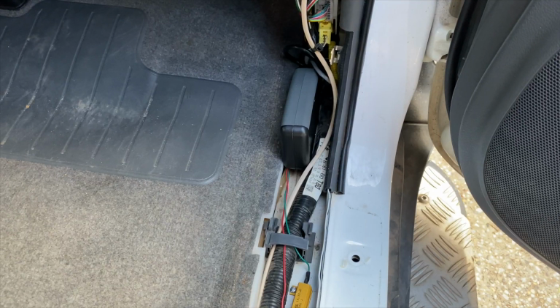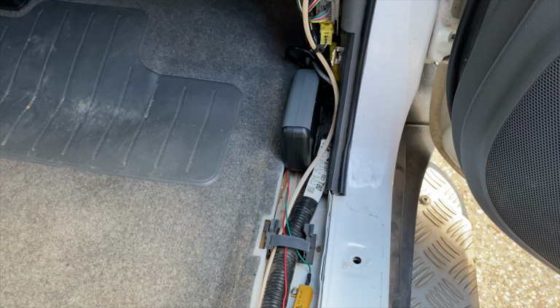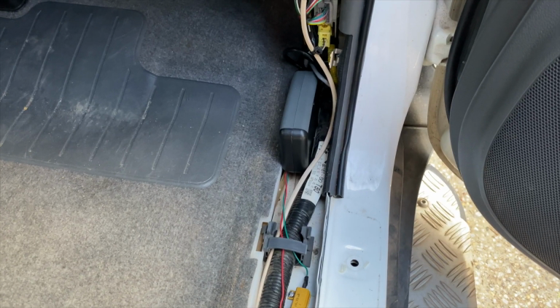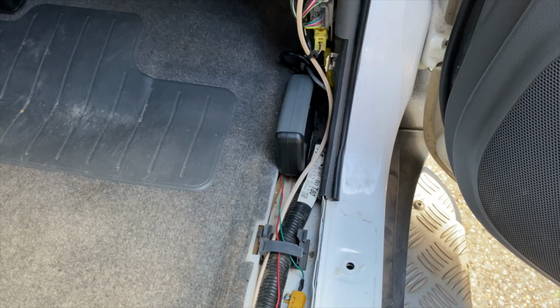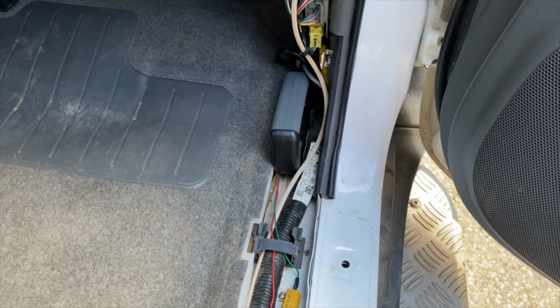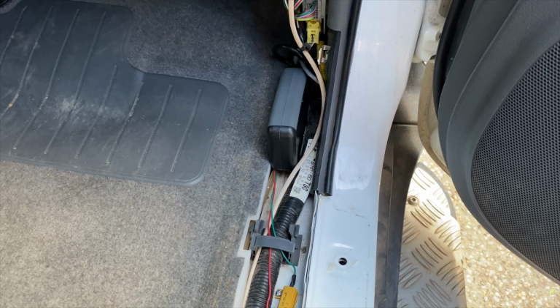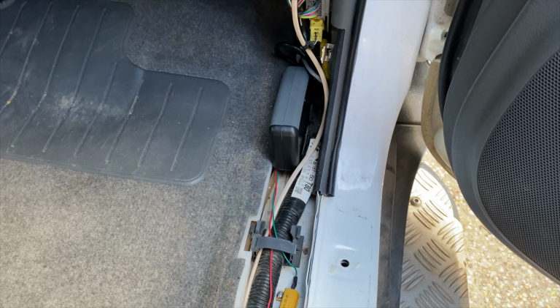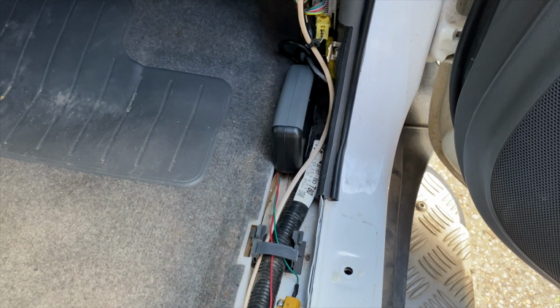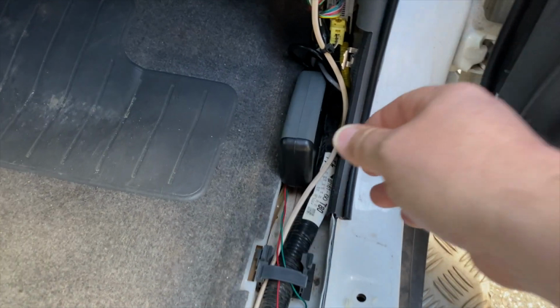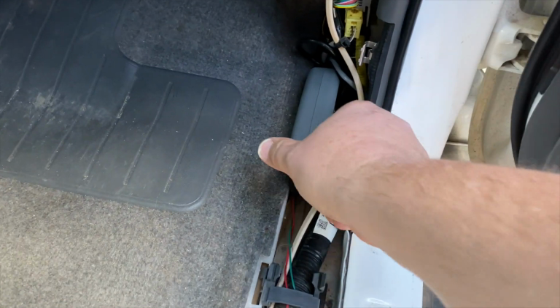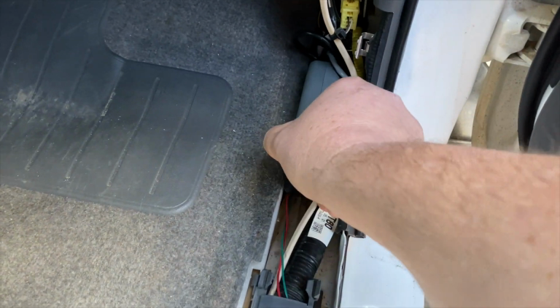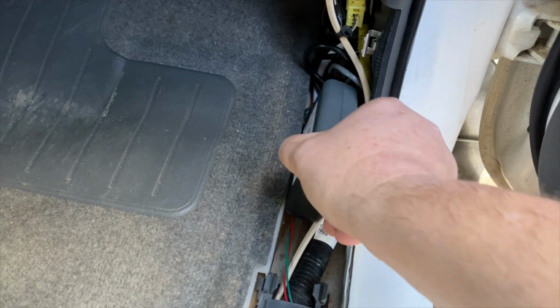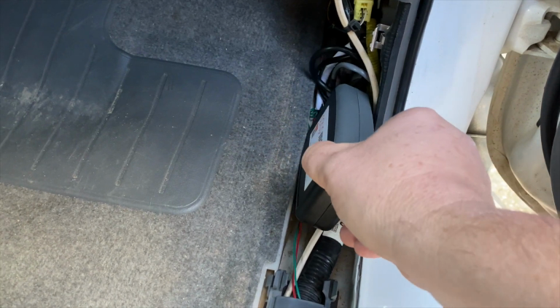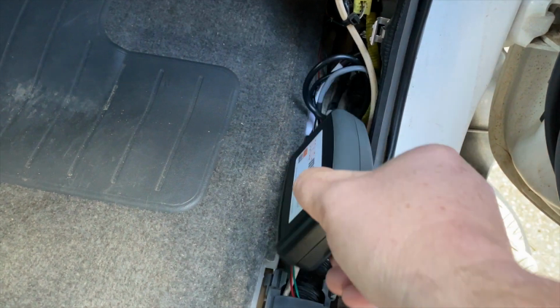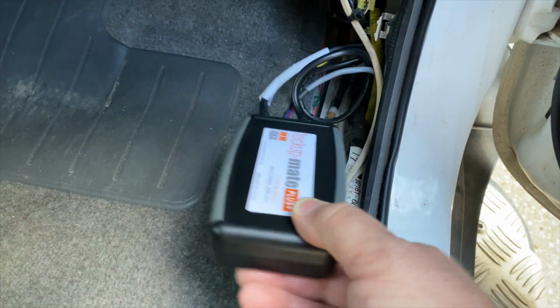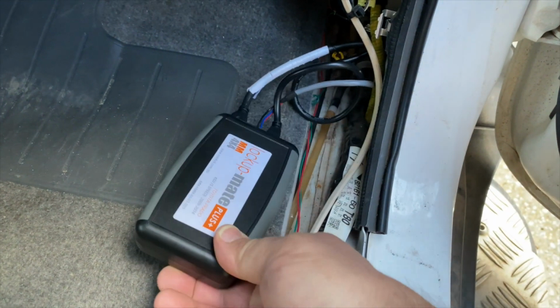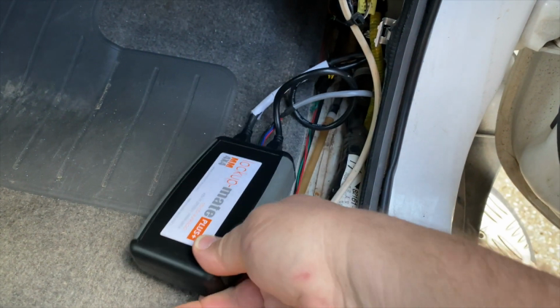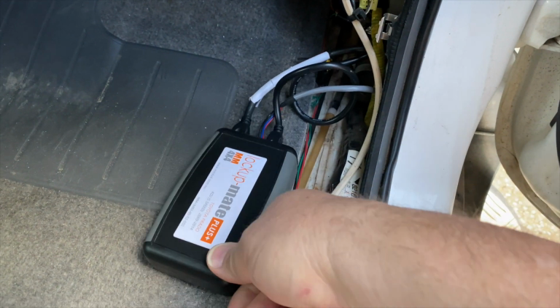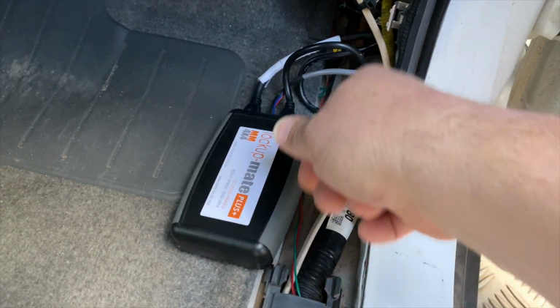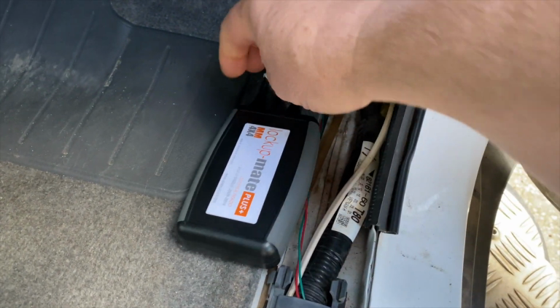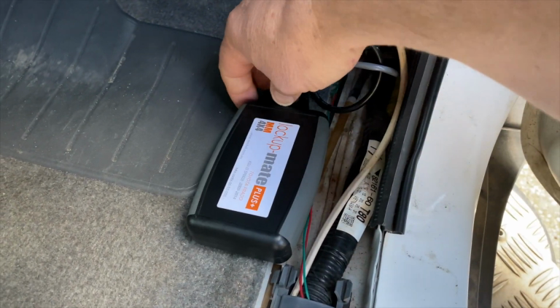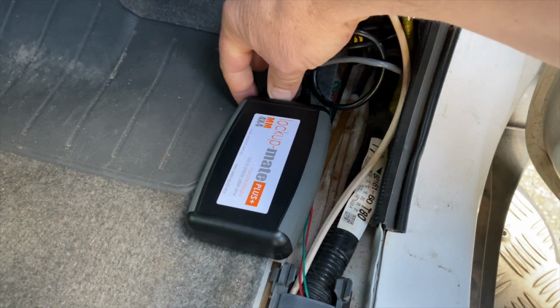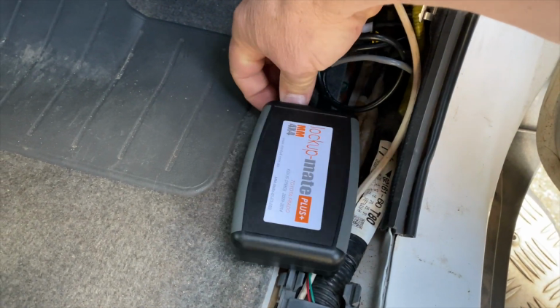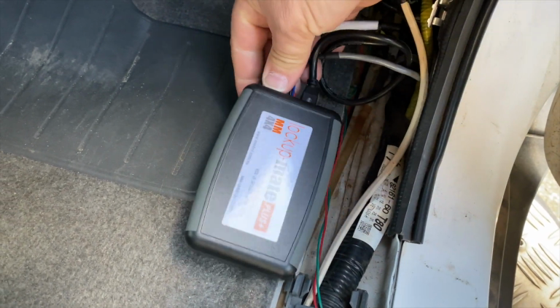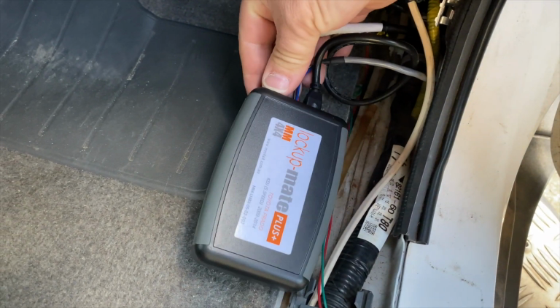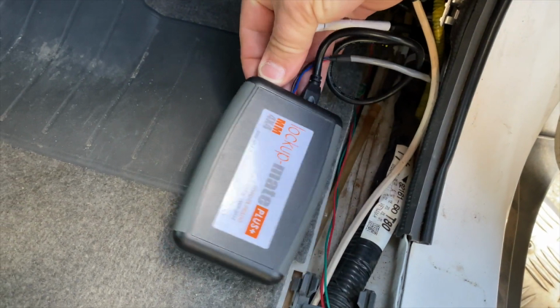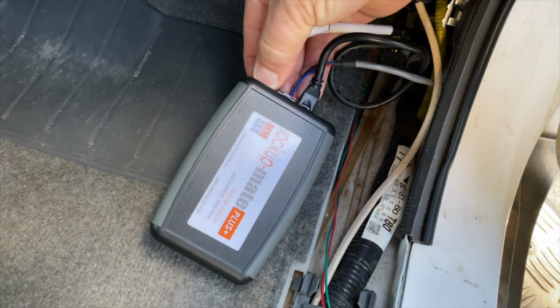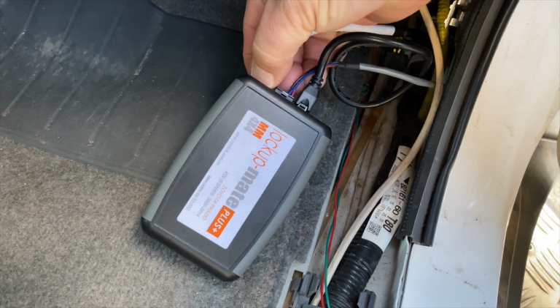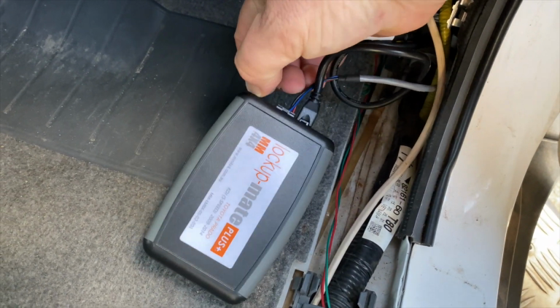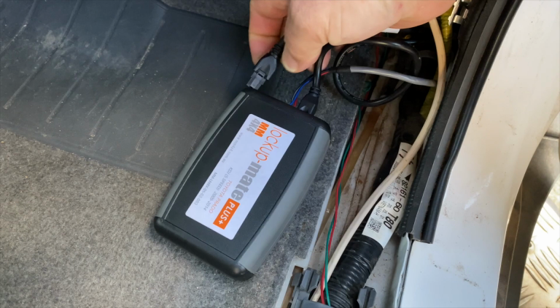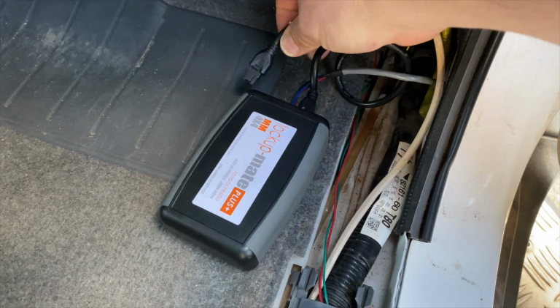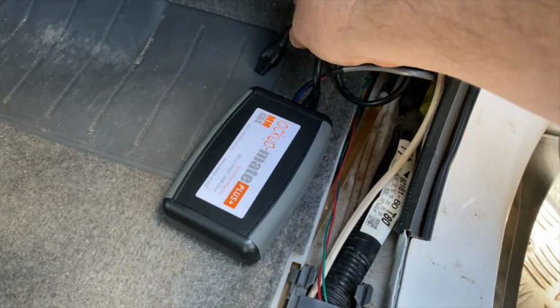I have the Lock-Up Mate control unit accessible here and I'm going to introduce an error by disconnecting the cable that goes to the transmission ECU.